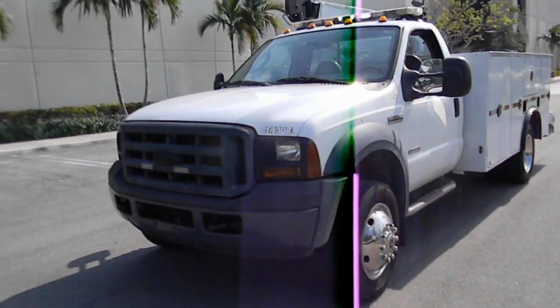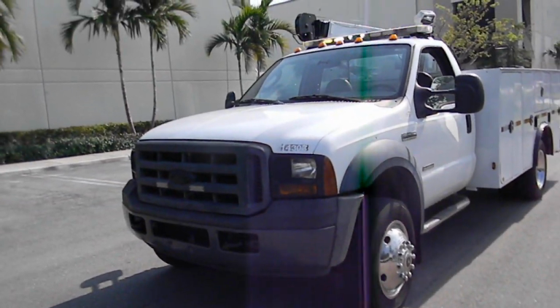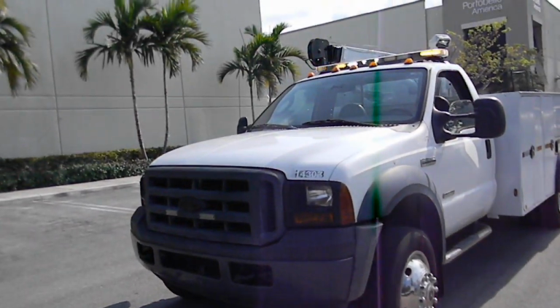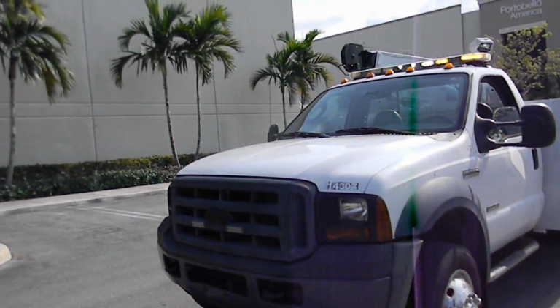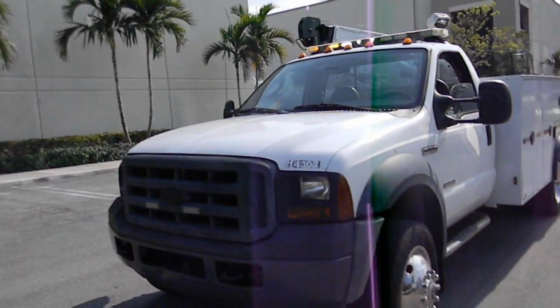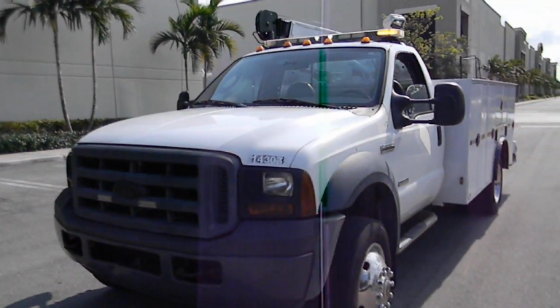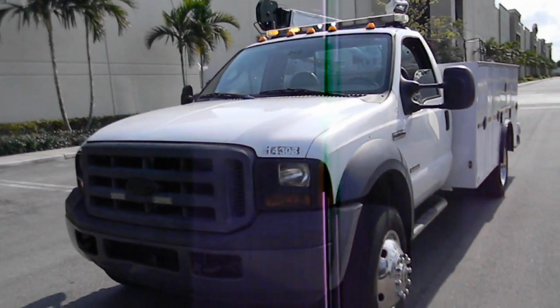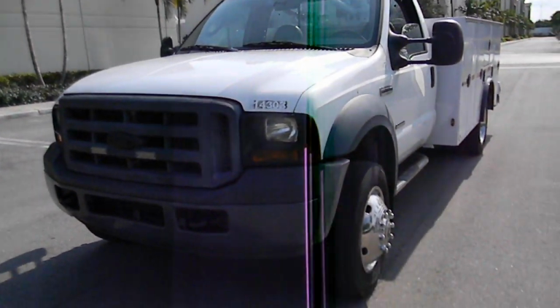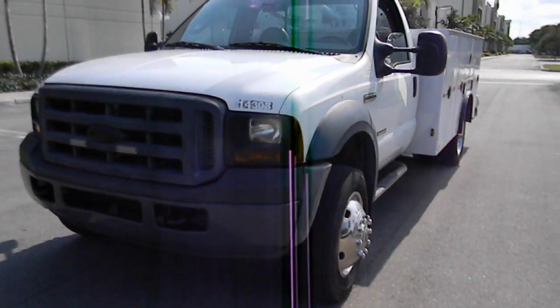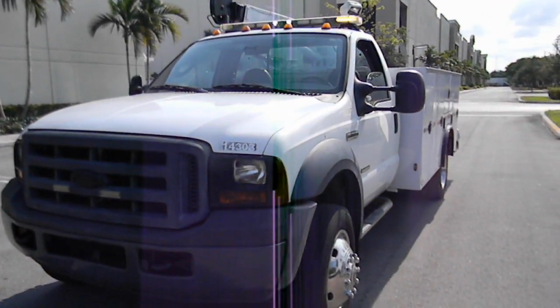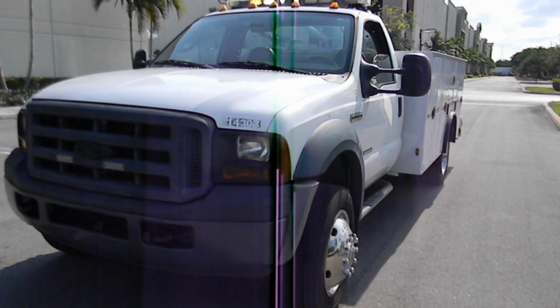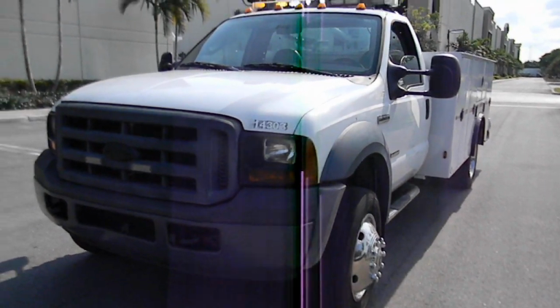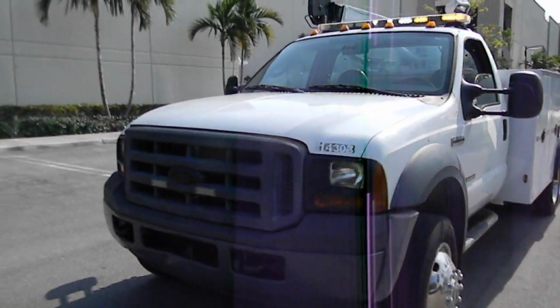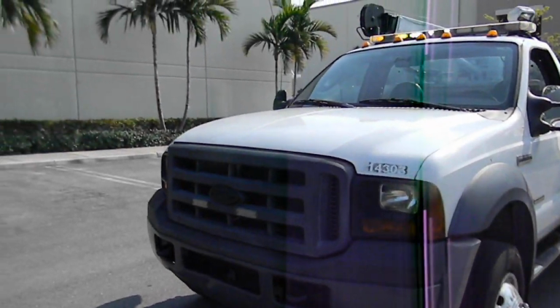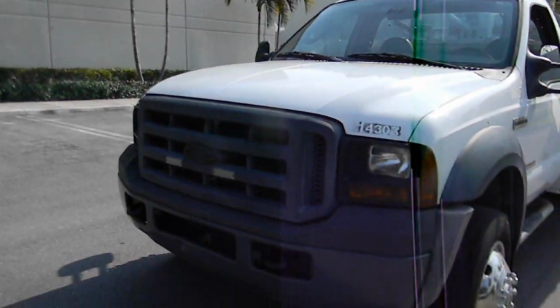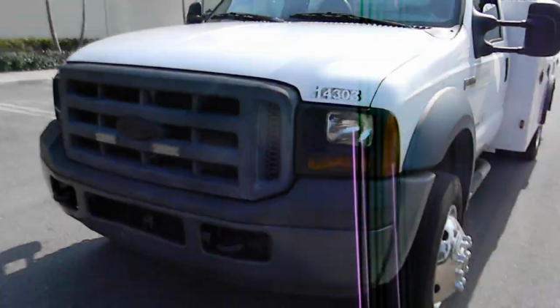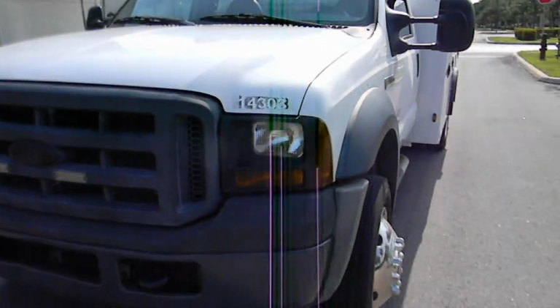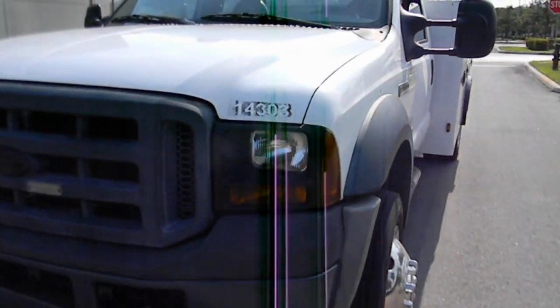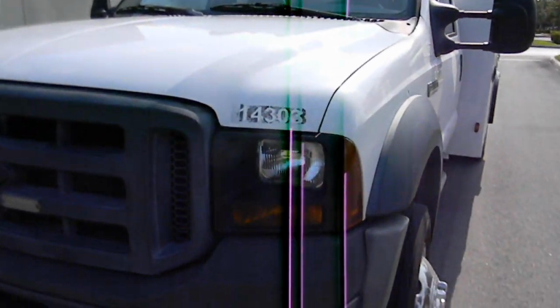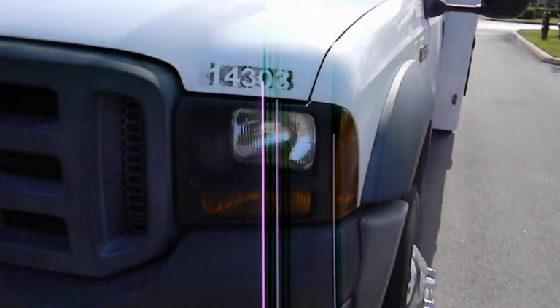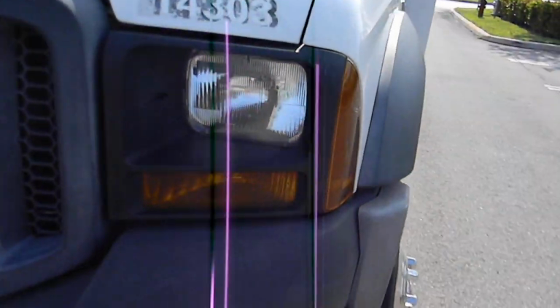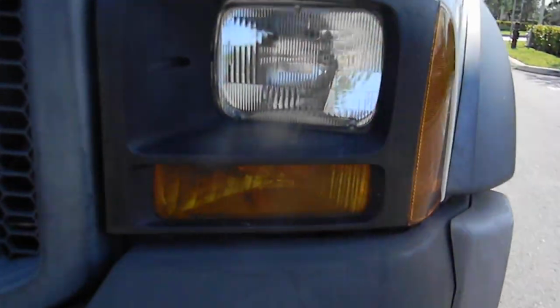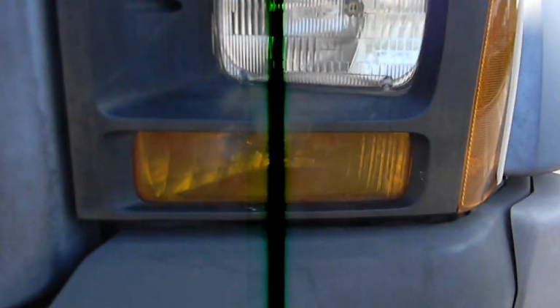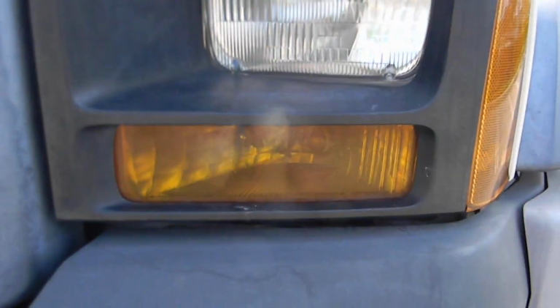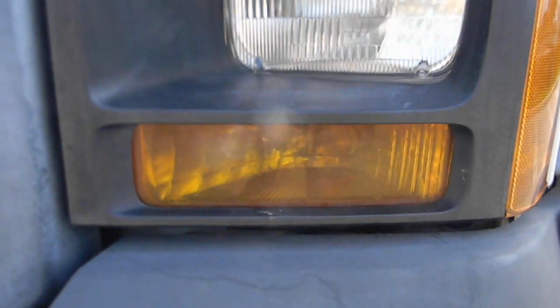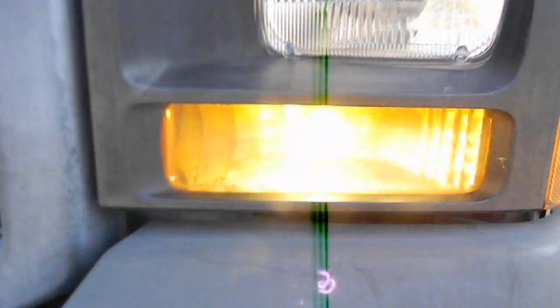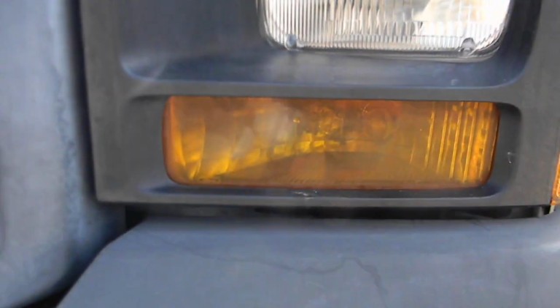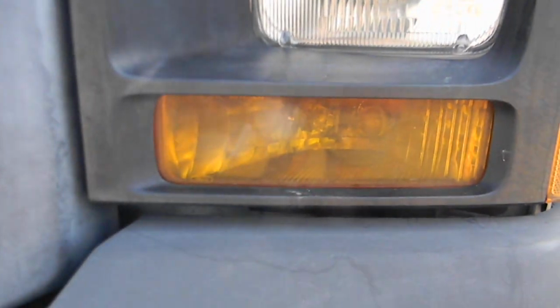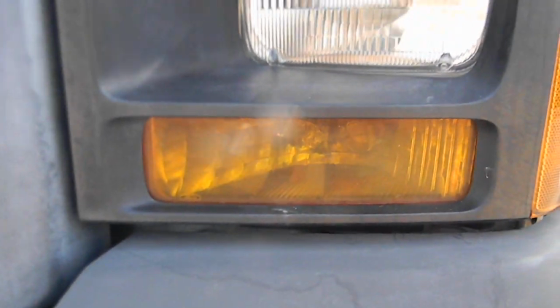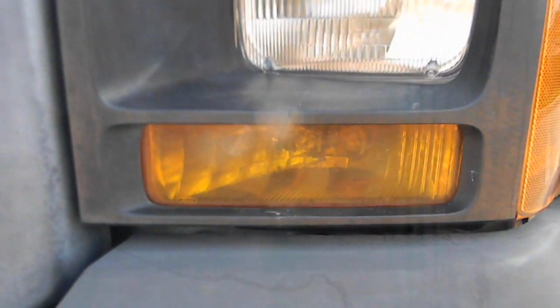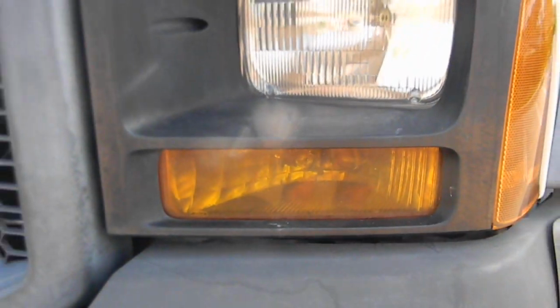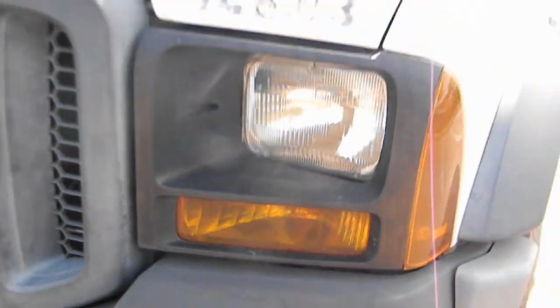Hey guys, this video is just to show you the lights are on the truck. It's daytime, so I don't know if you can see them, but the truck has strobe lights all around. There you go — you can probably see it working there.